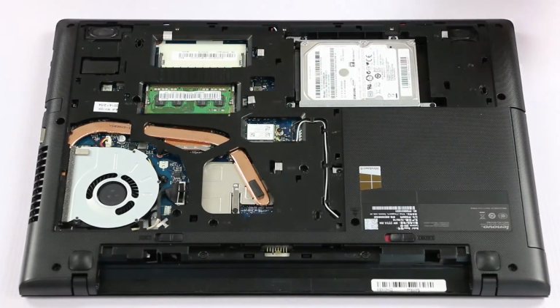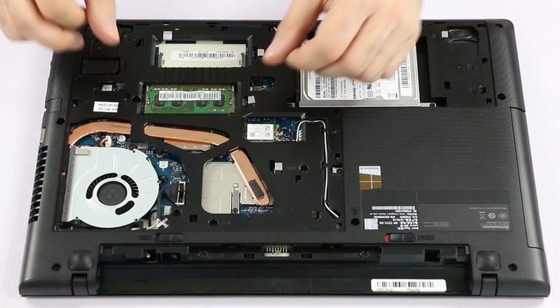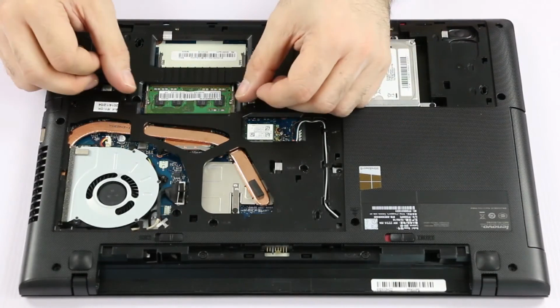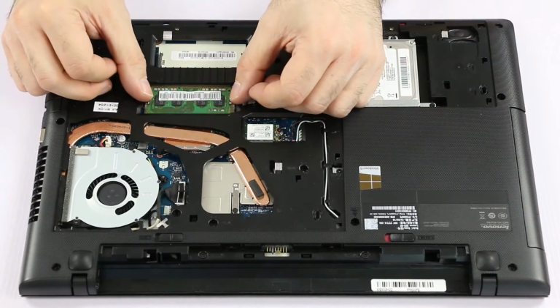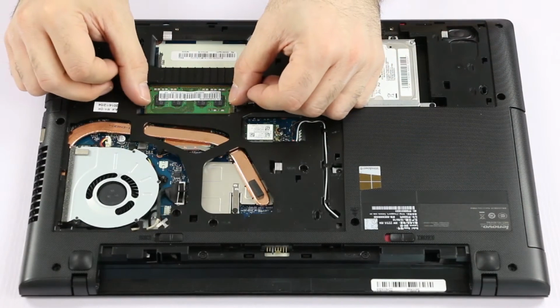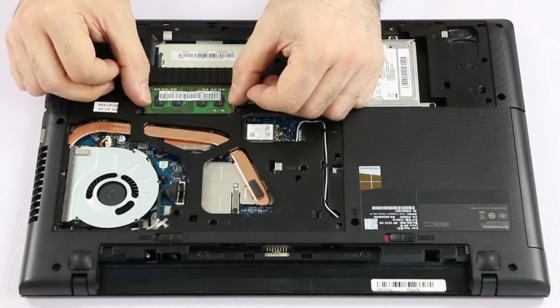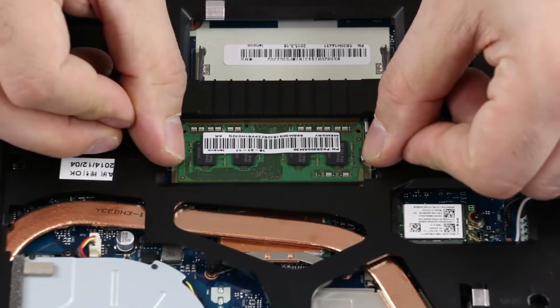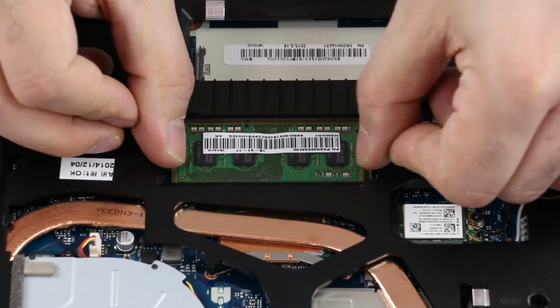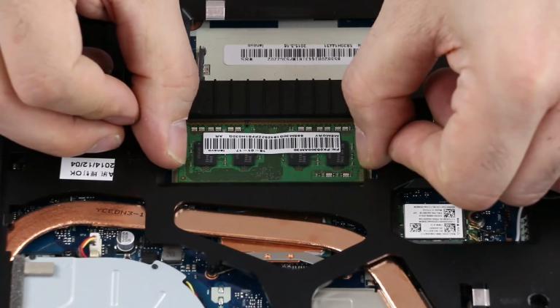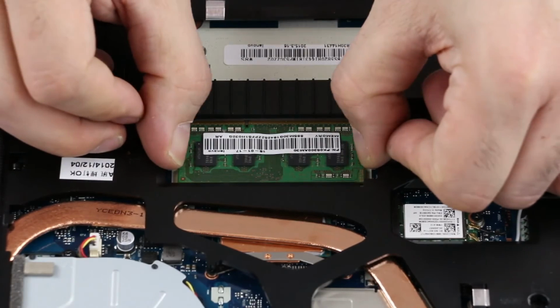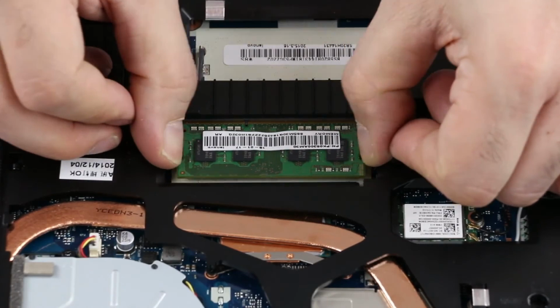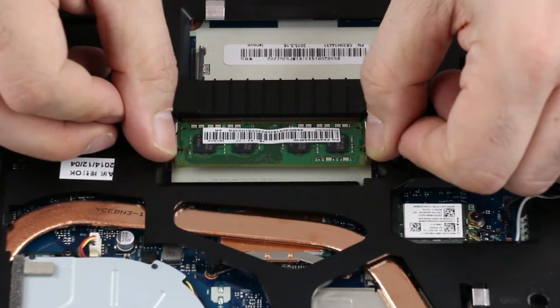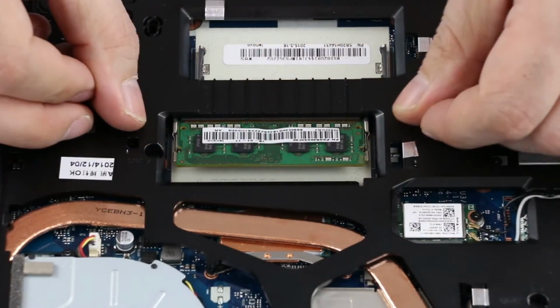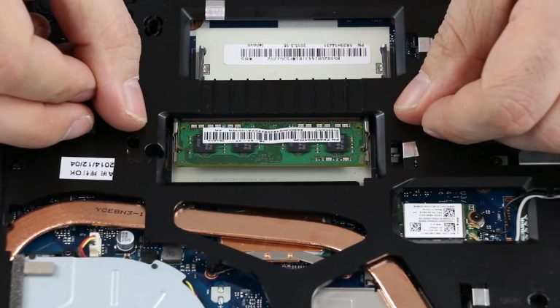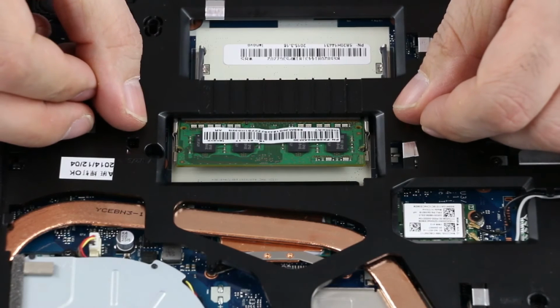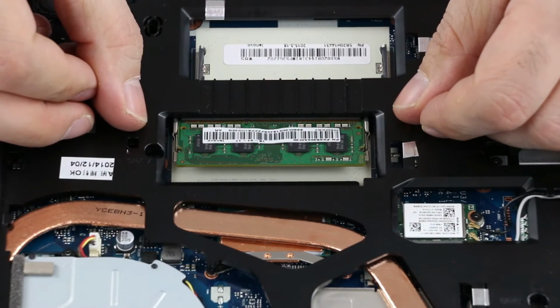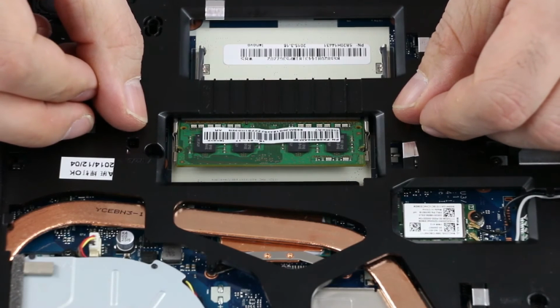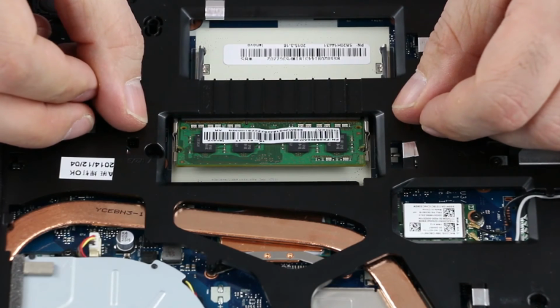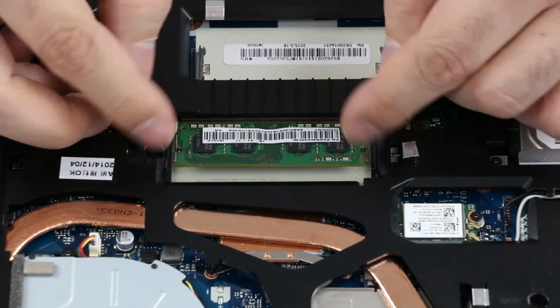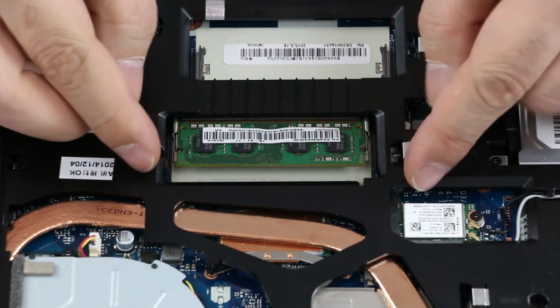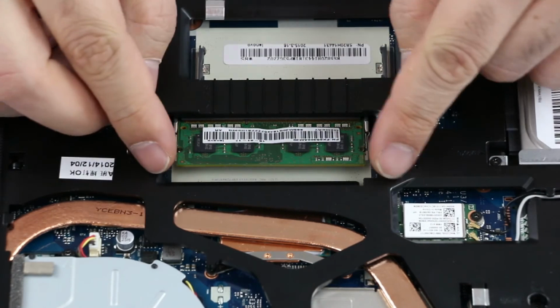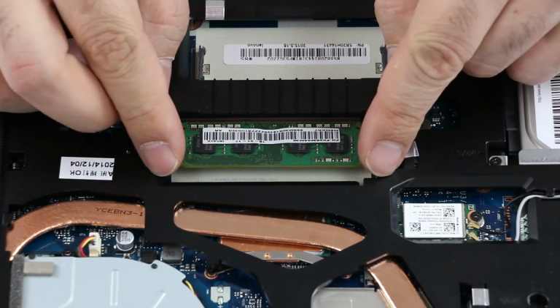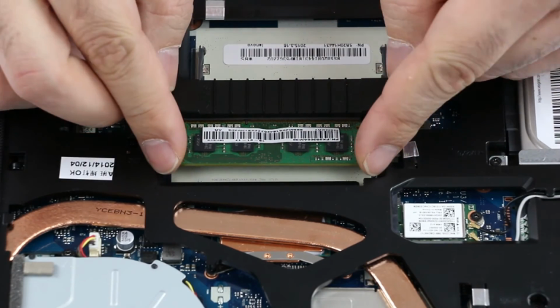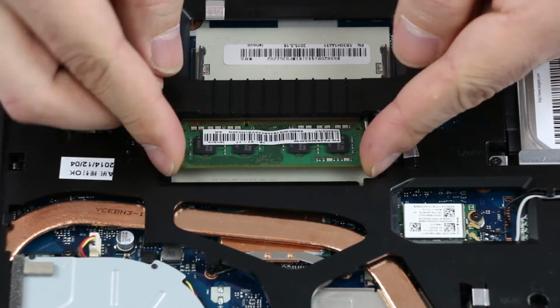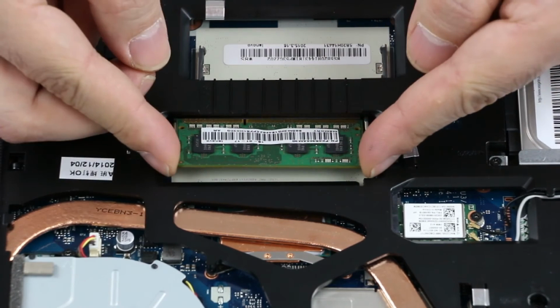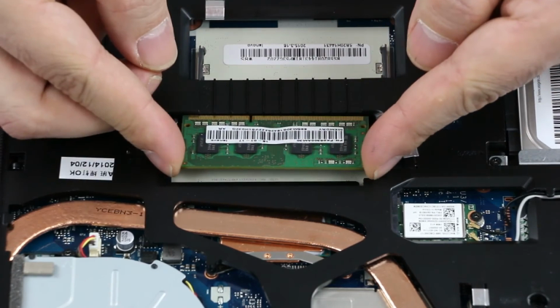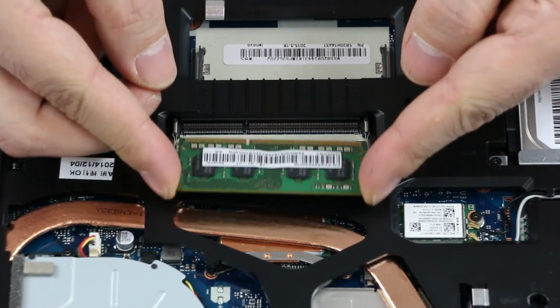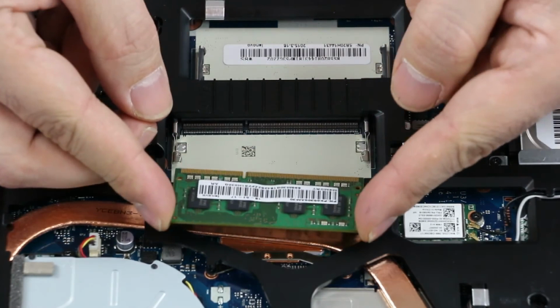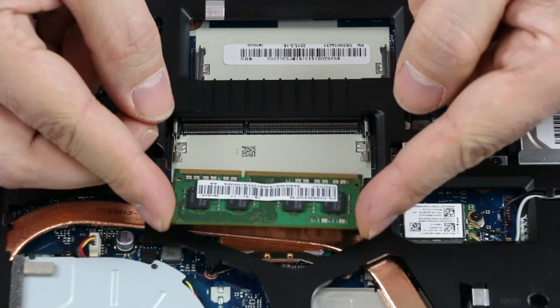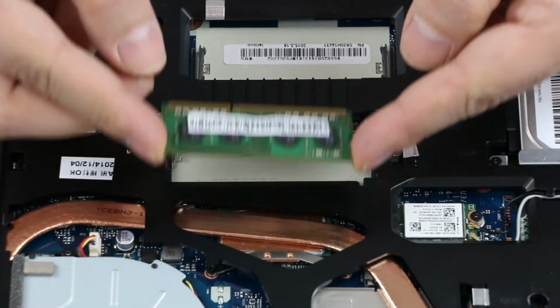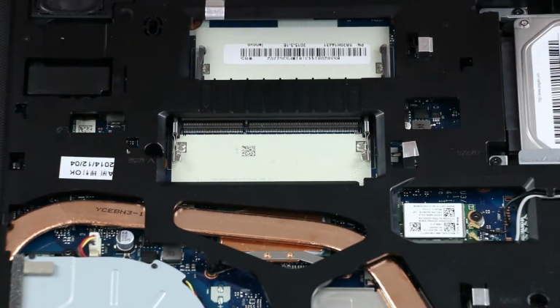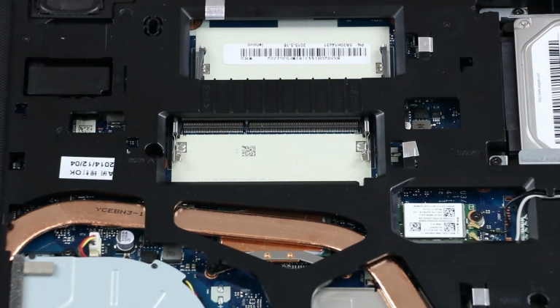To remove the memory modules, use your fingernails to pull the latches on the side until it pops up, then holding it by the edges, slide it out and remove it.